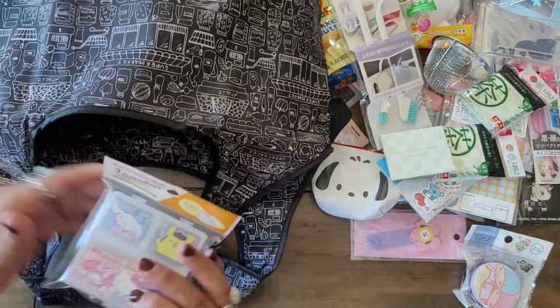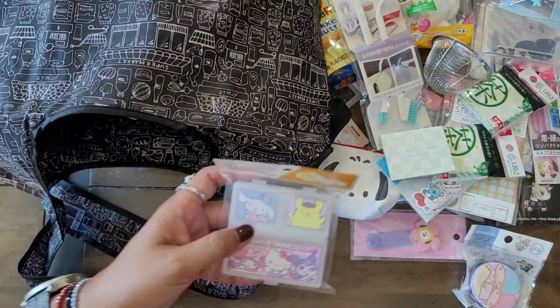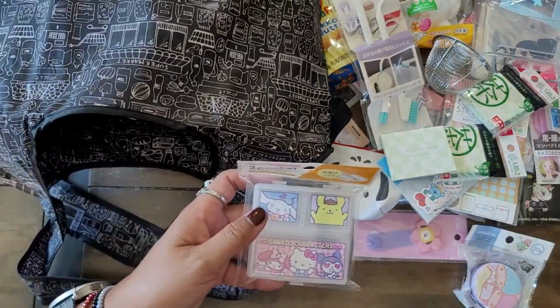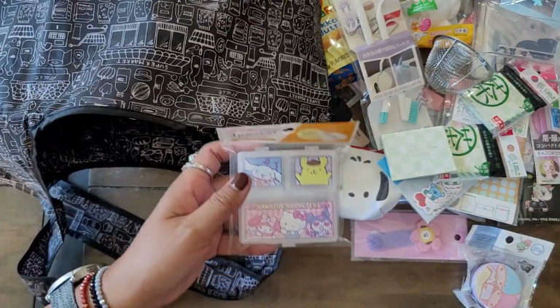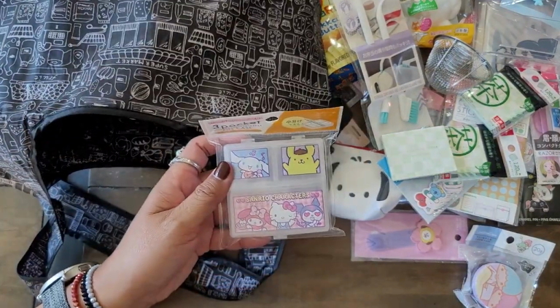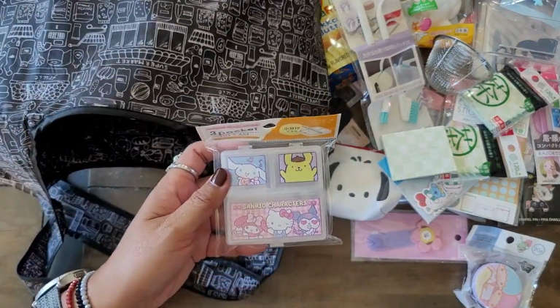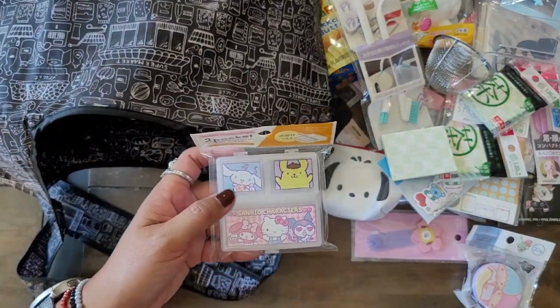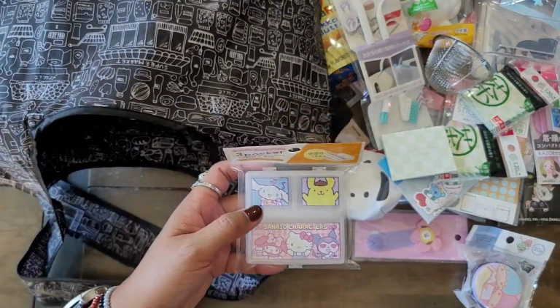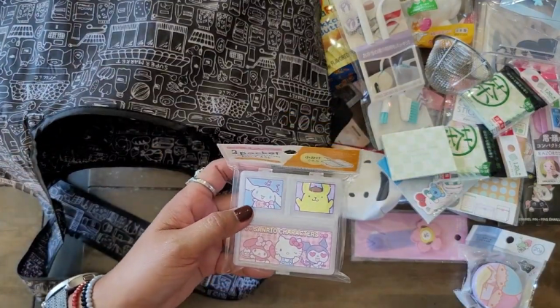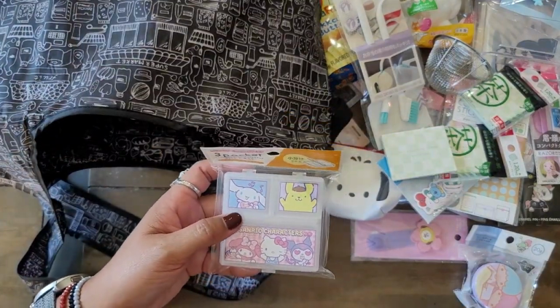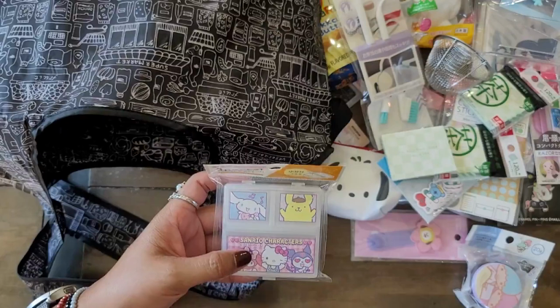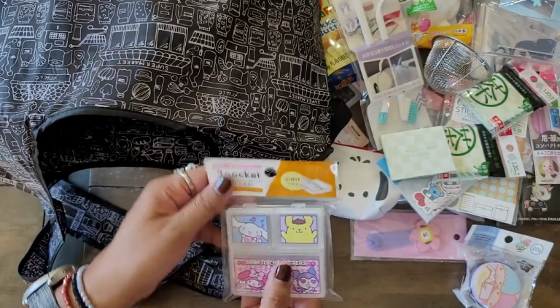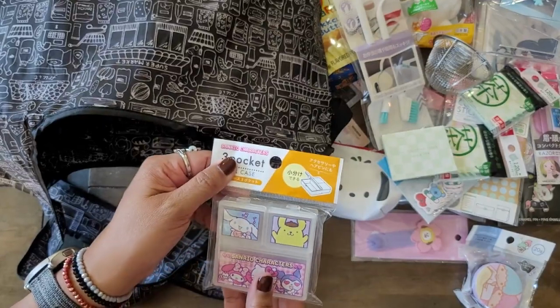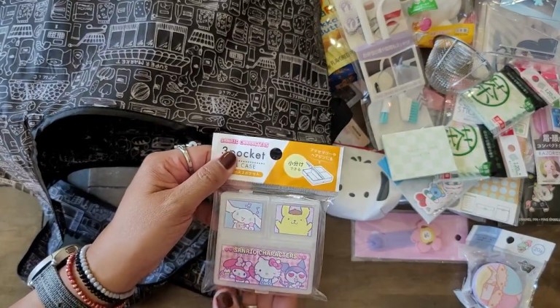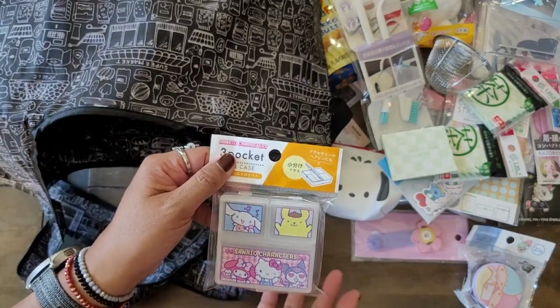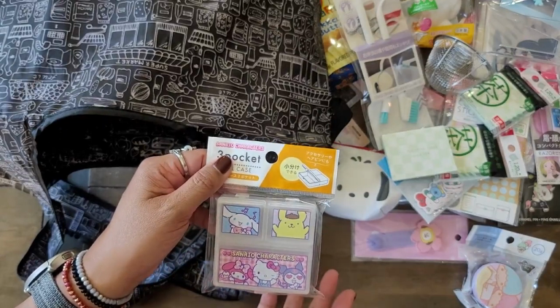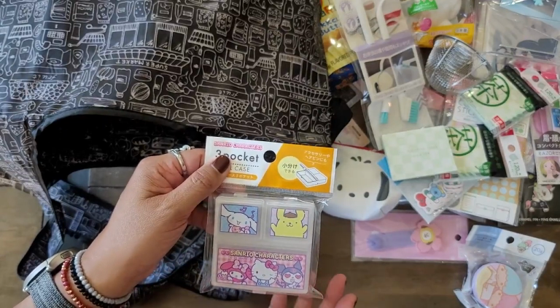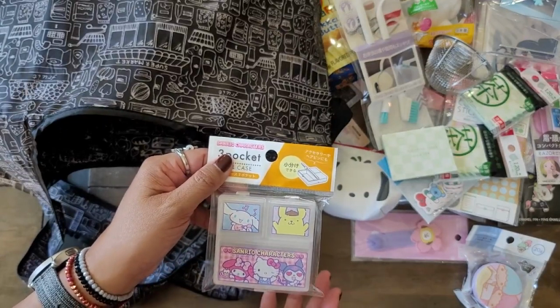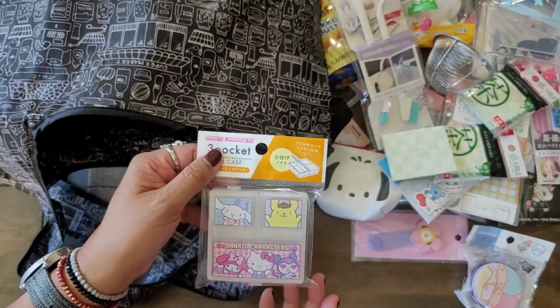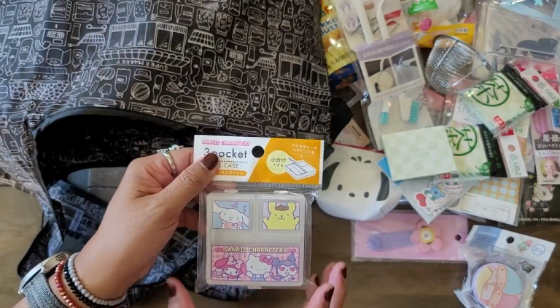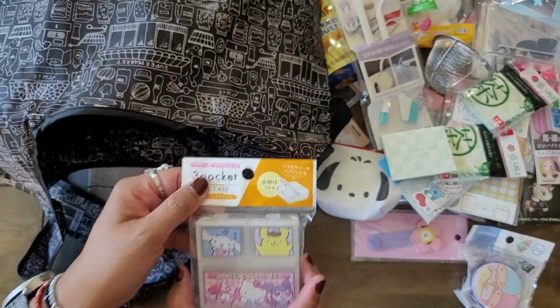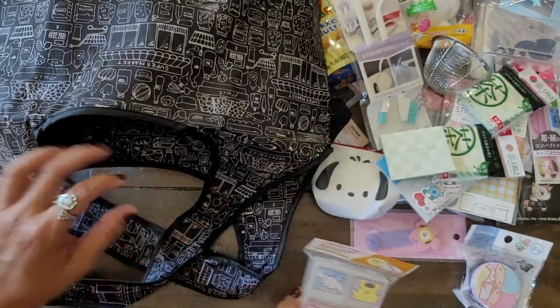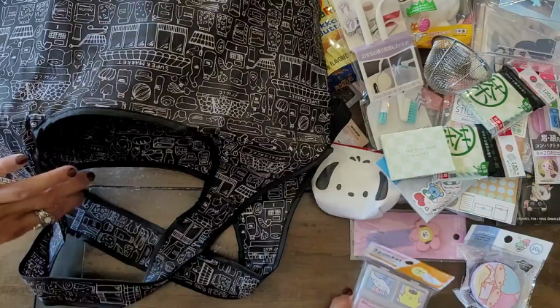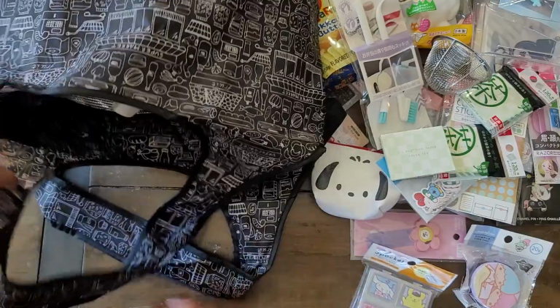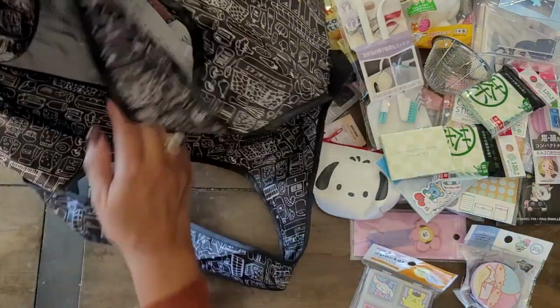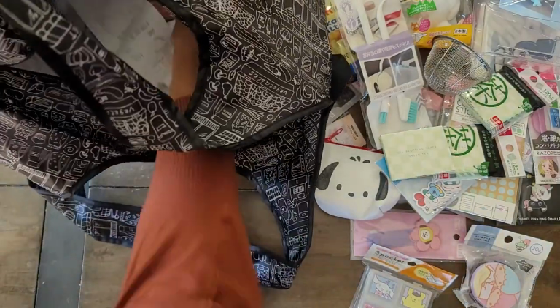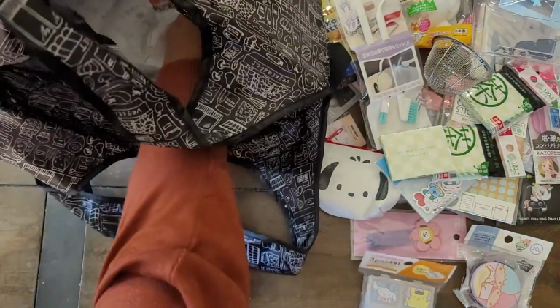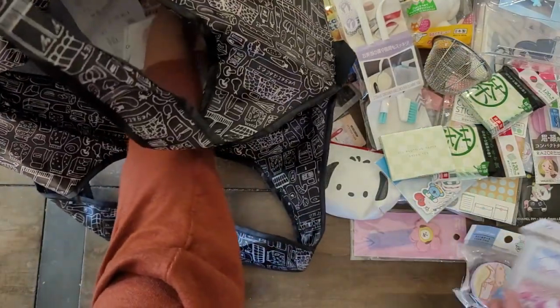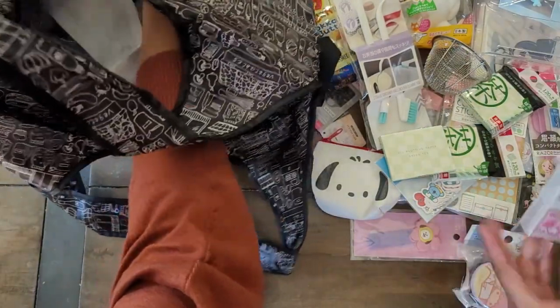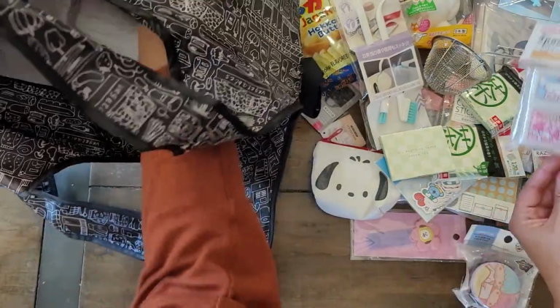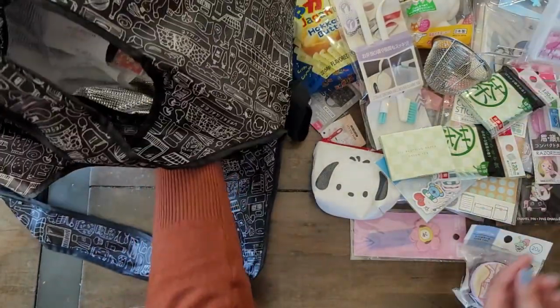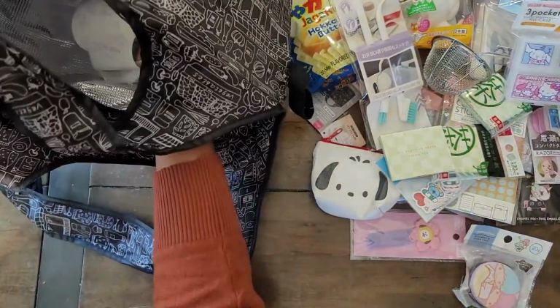I also got this for my medication because I'm back on a different type of medication and they're horse pills, so it needs to be a bit bigger. That is so cute — three compartments.